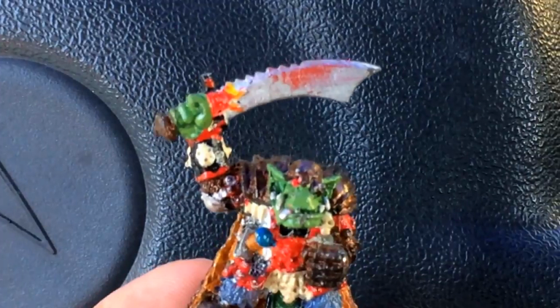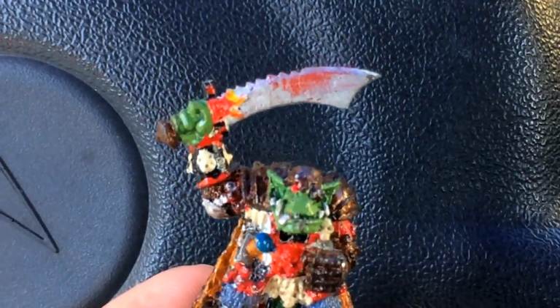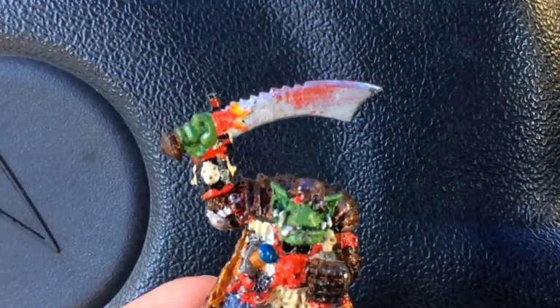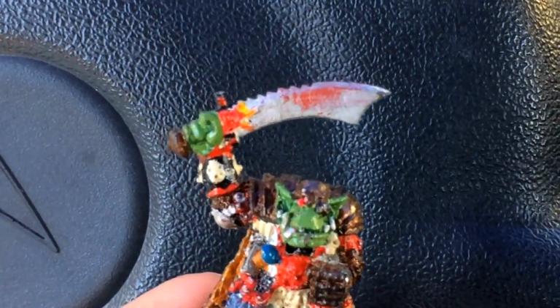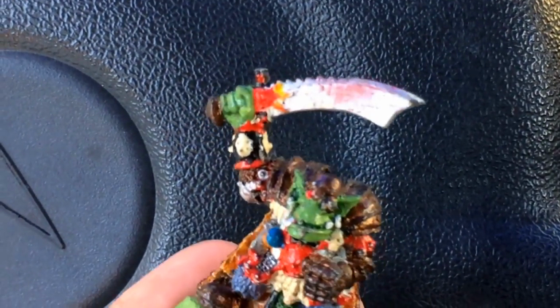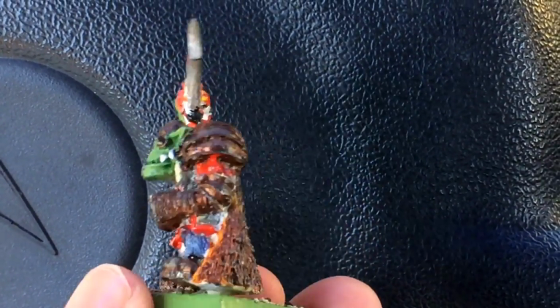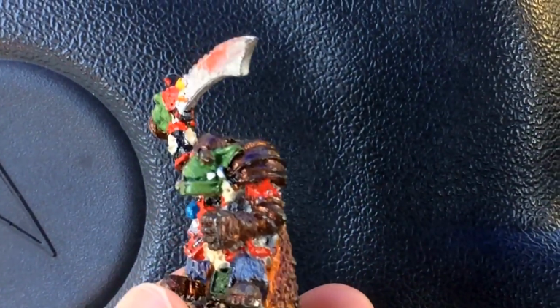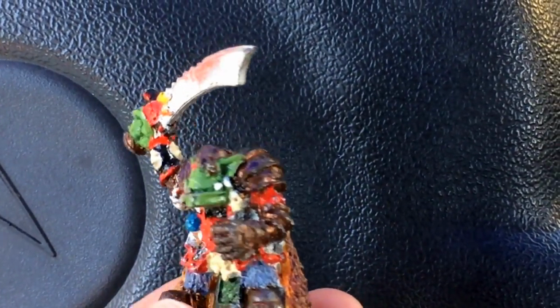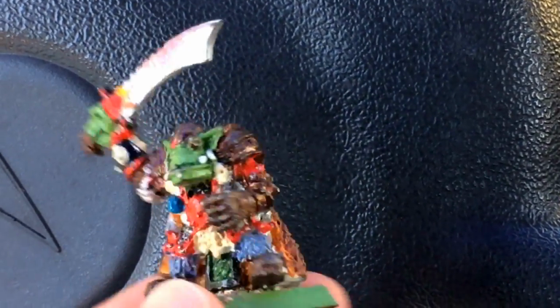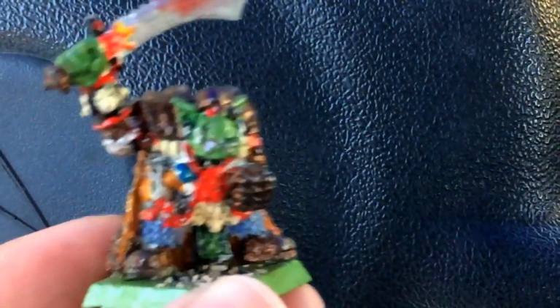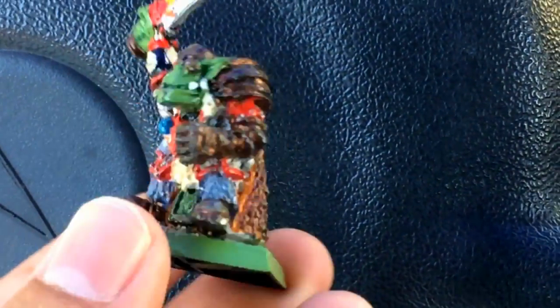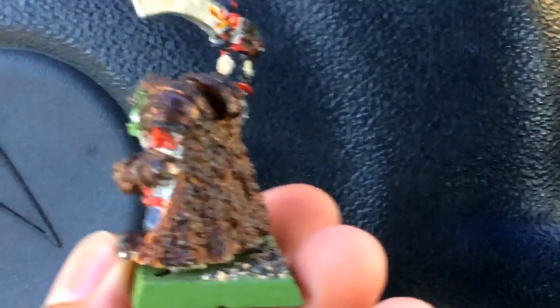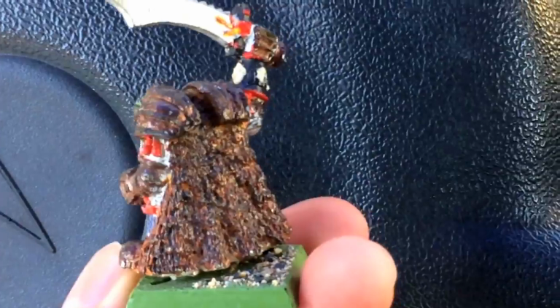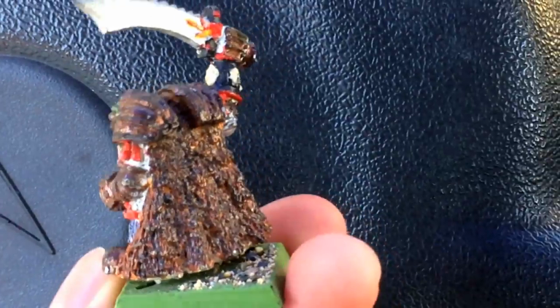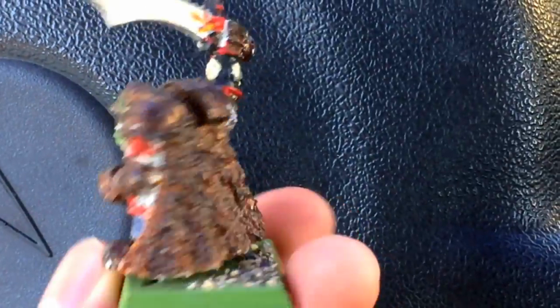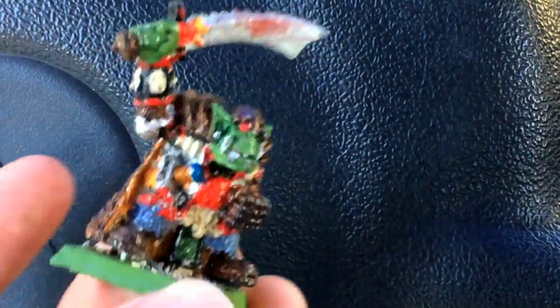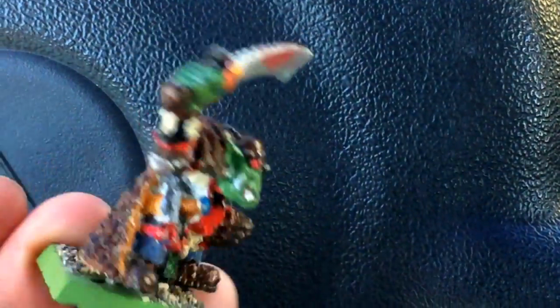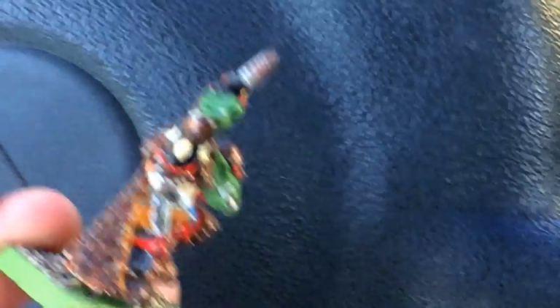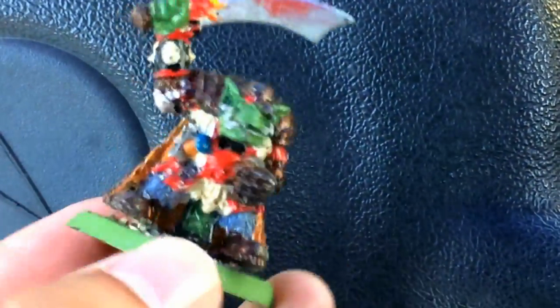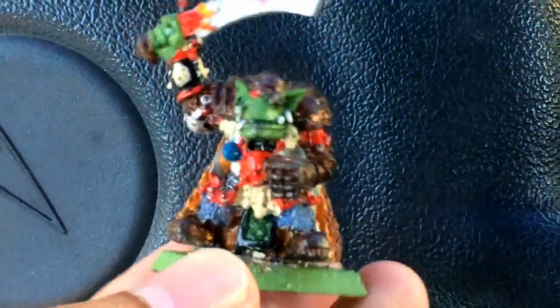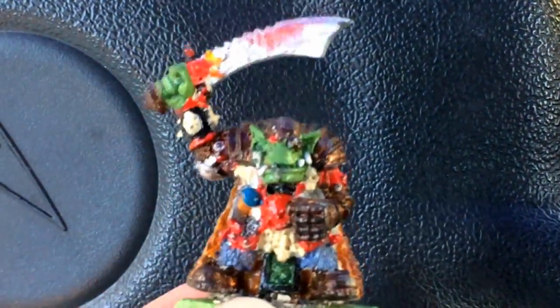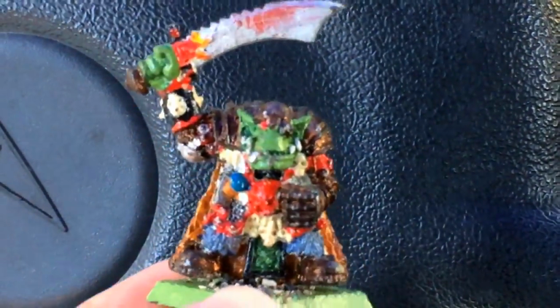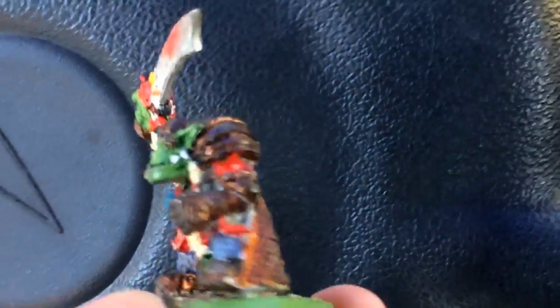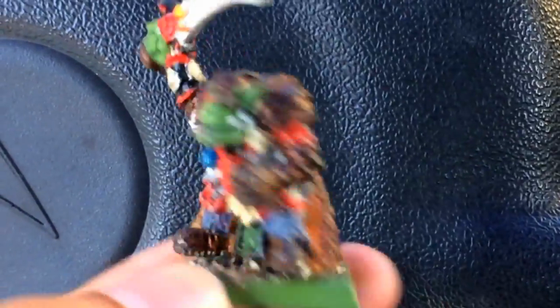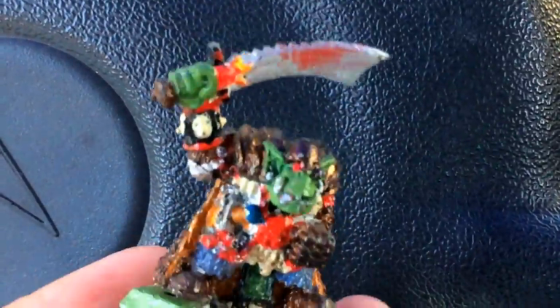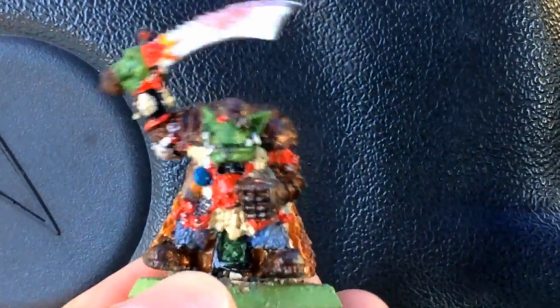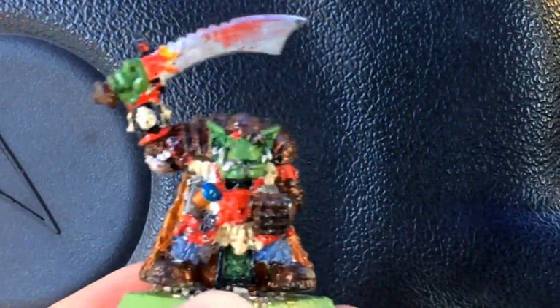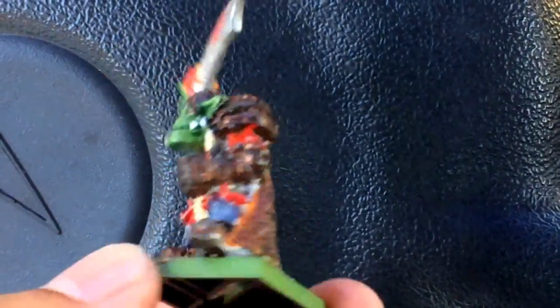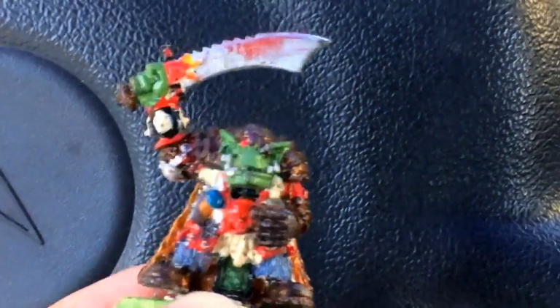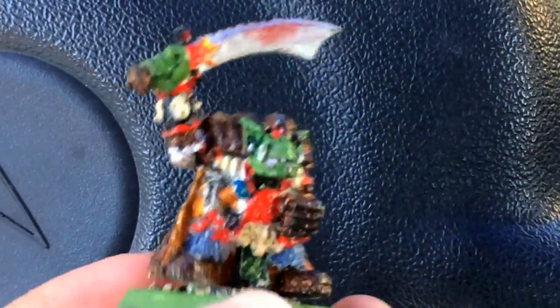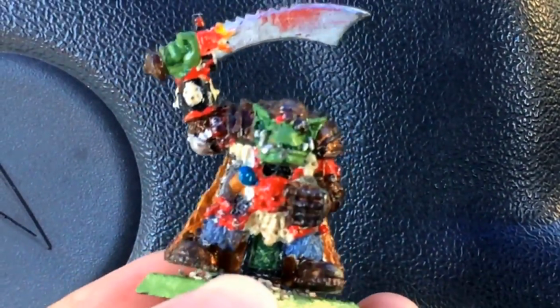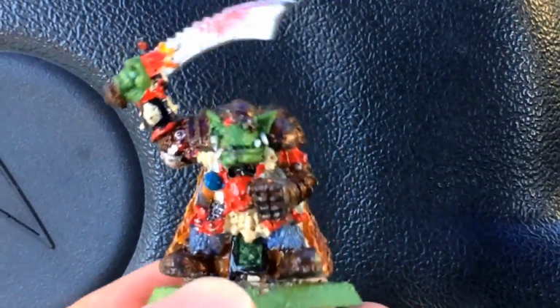Oh boy, takes me back — this is about 20 years ago. I think I was like 11 or 12. Yeah, about 20 years ago. So this is throwback Thursday — you guys find one of your oldest models, the first things you ever painted, and let's encourage each other by showing off how awesome our first paint jobs were.